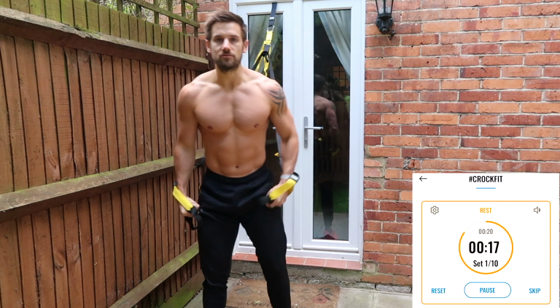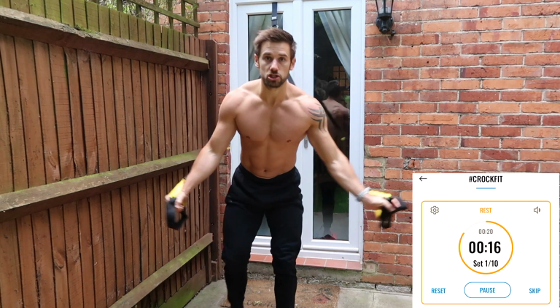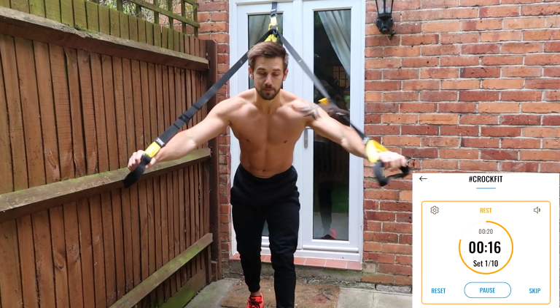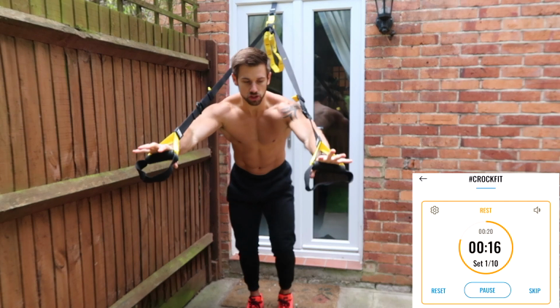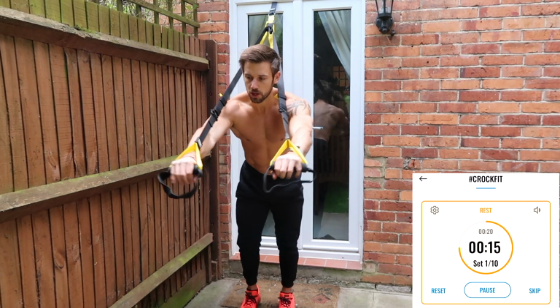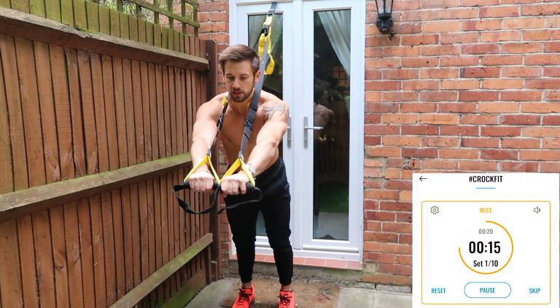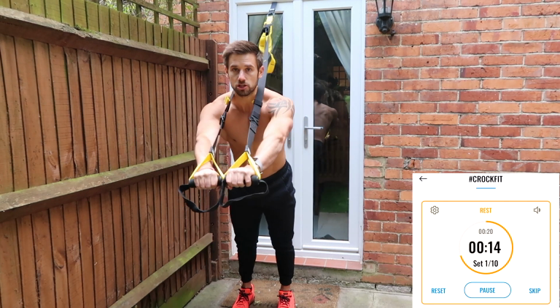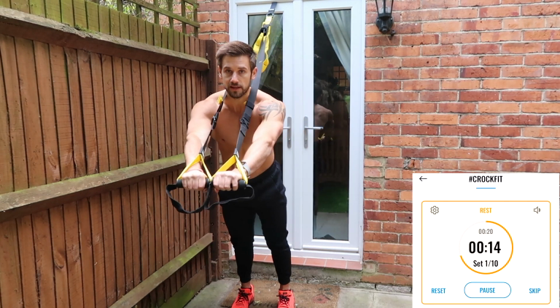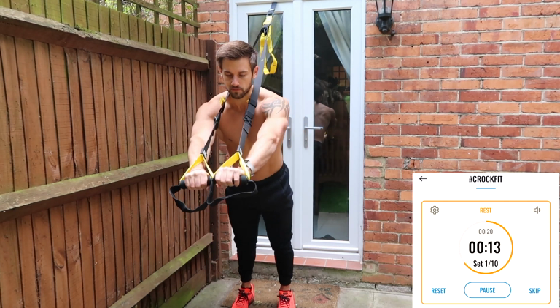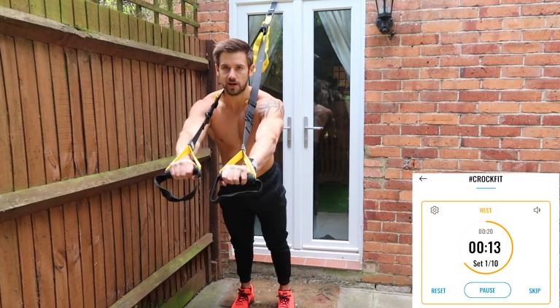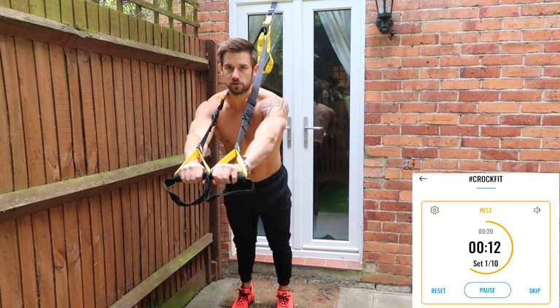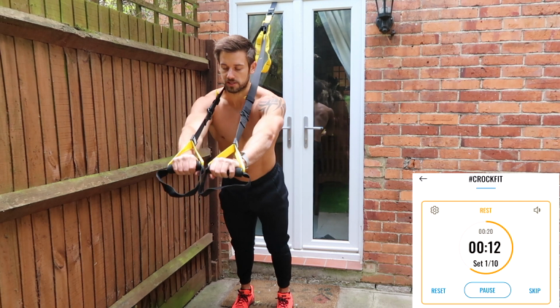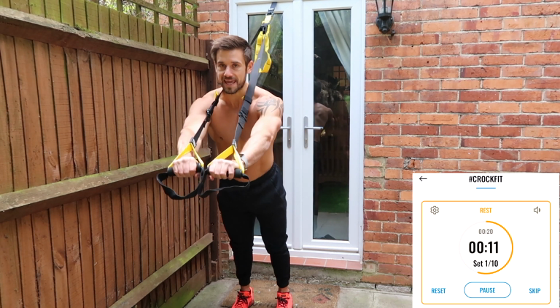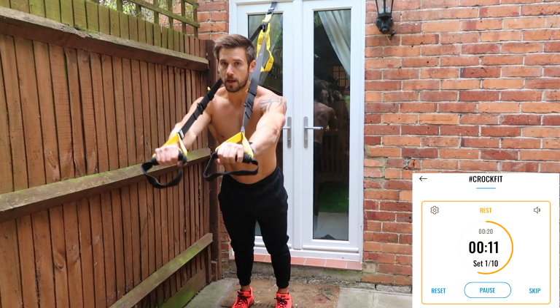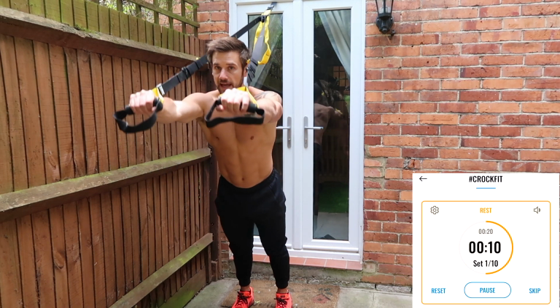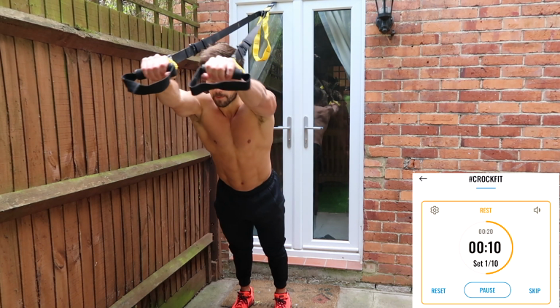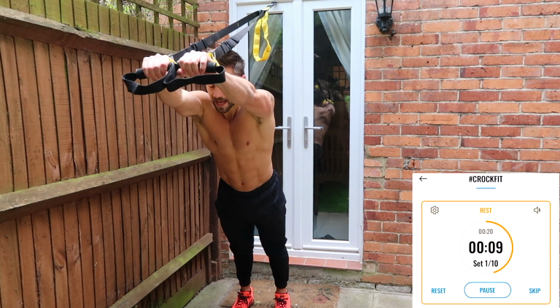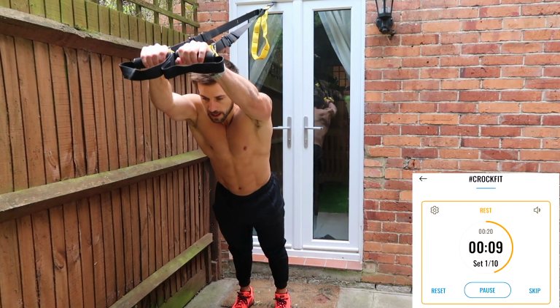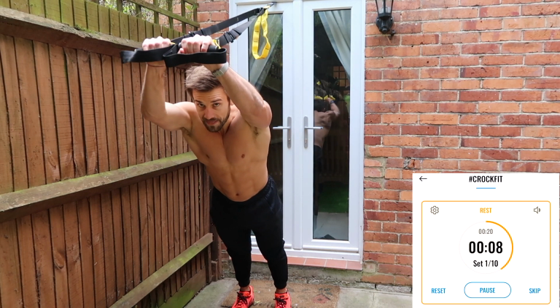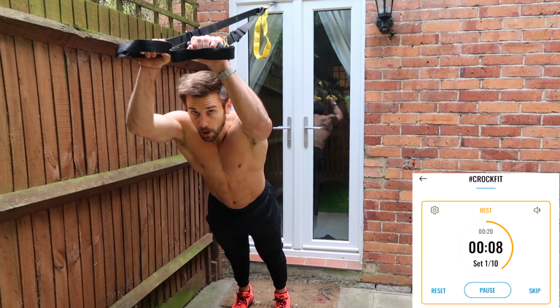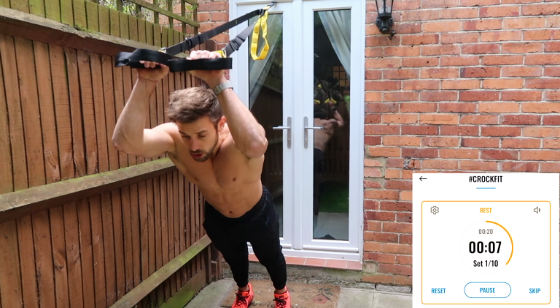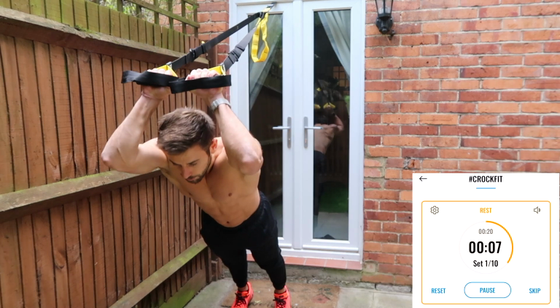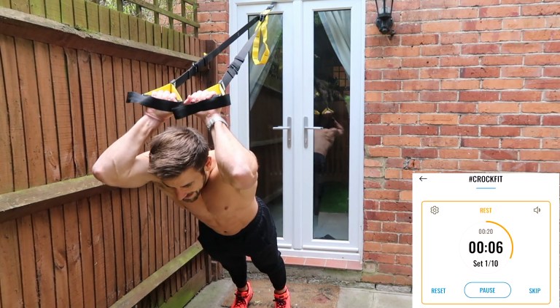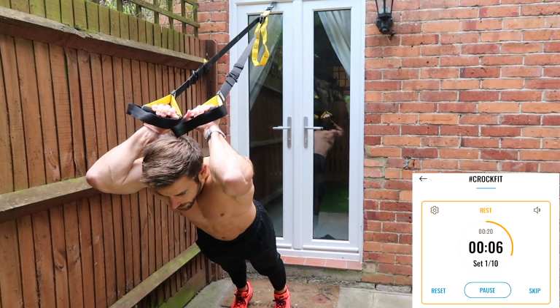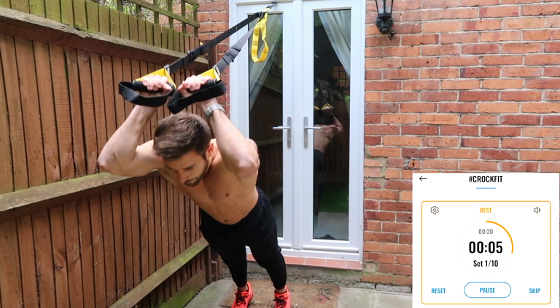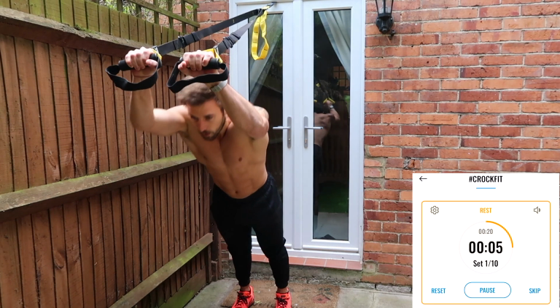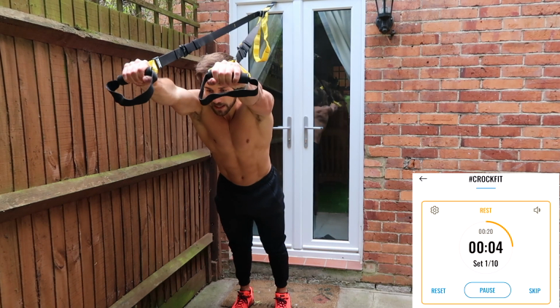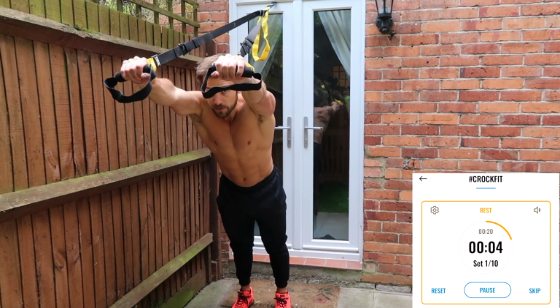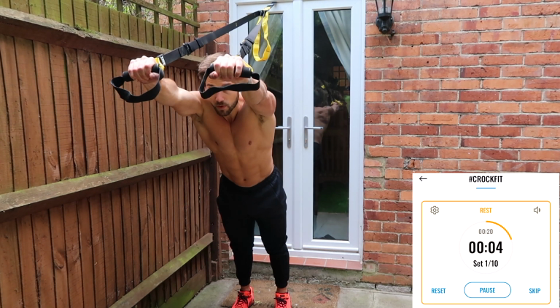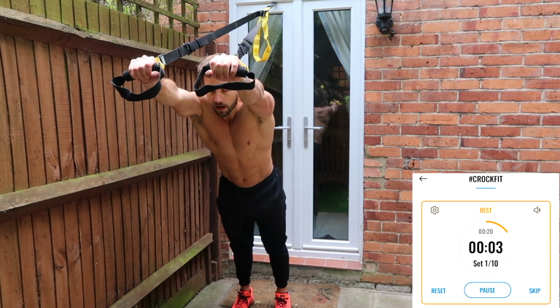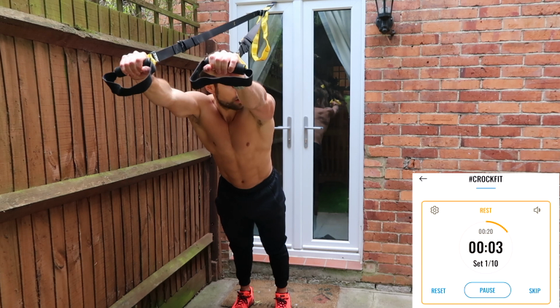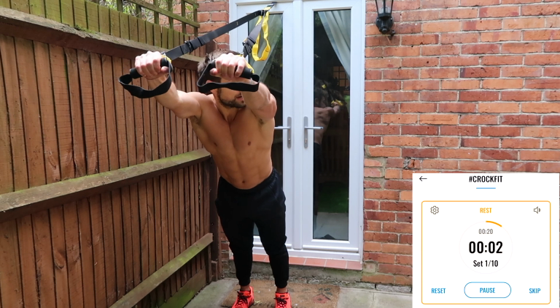Let's get ready for the tricep extension. Bring your hands close together, straps over the shoulders. From here, bring your hands above your head, bend the elbows, drop your body down and push away. Keep your hands where they are, elbows narrow.